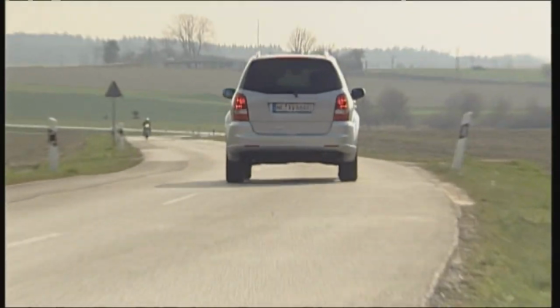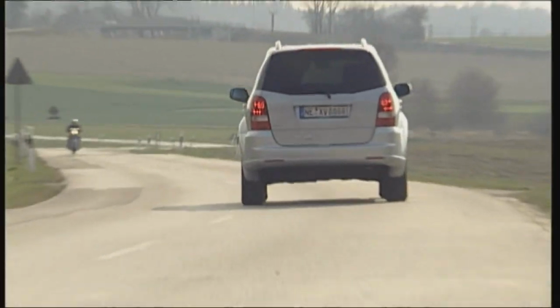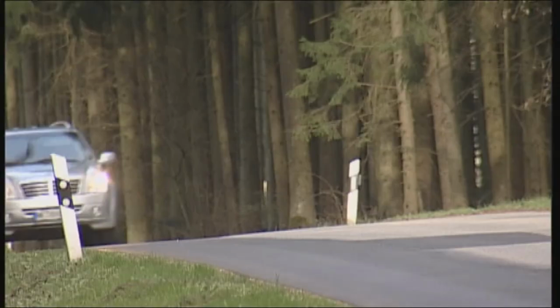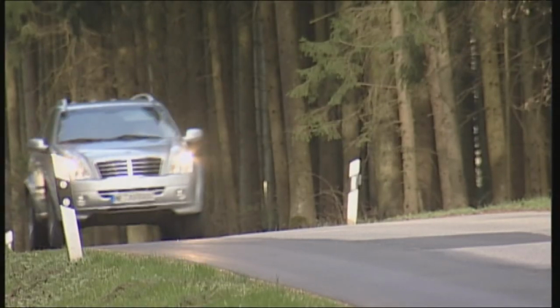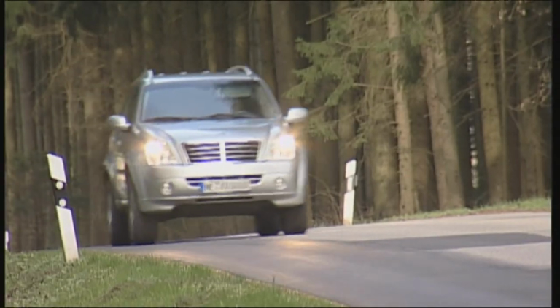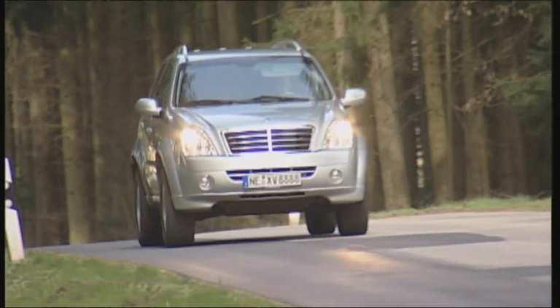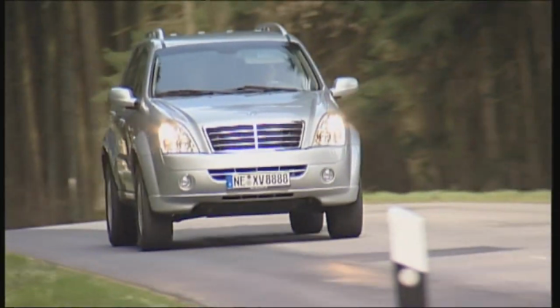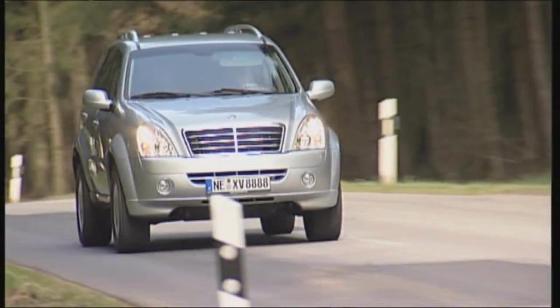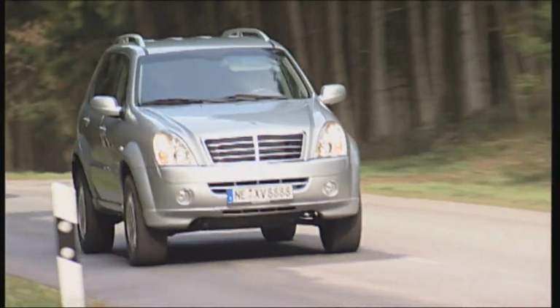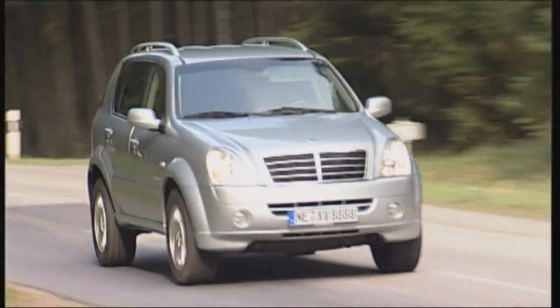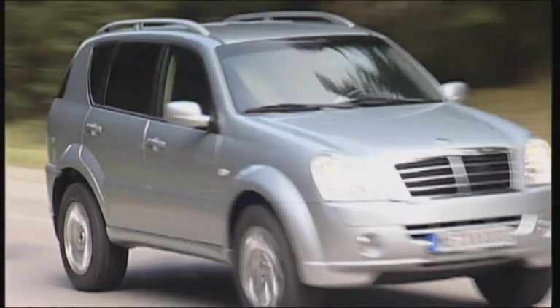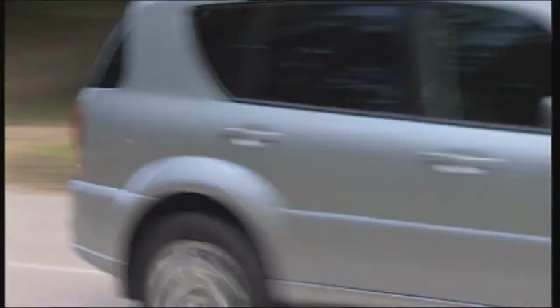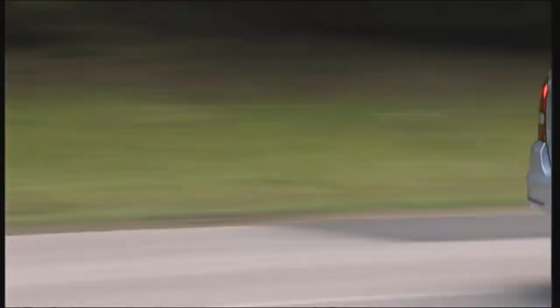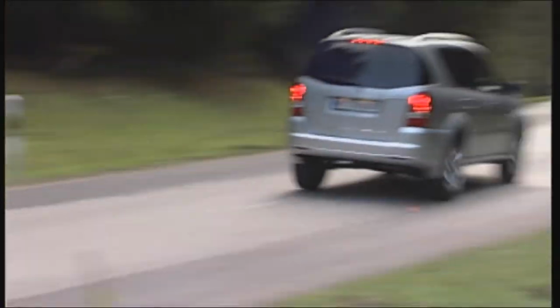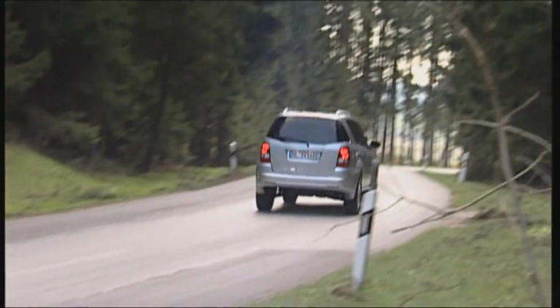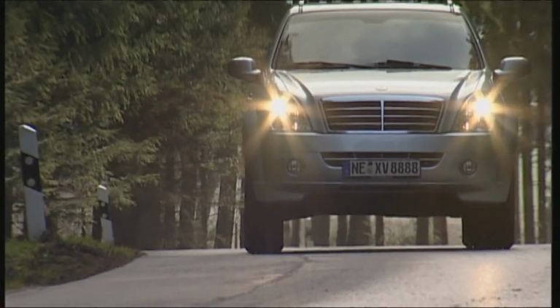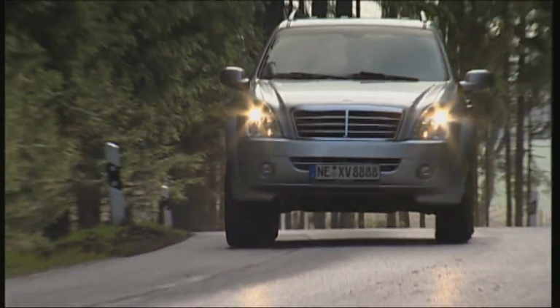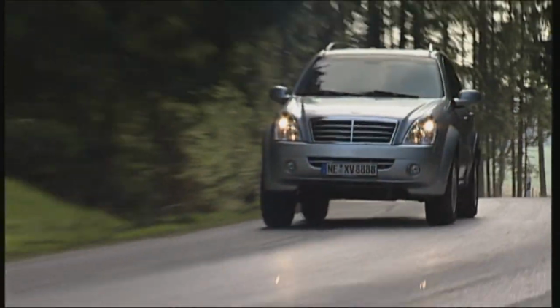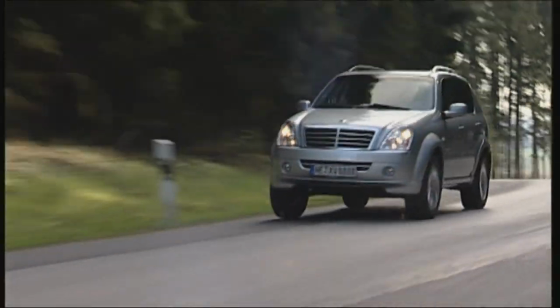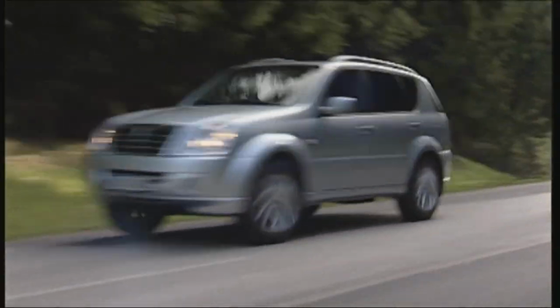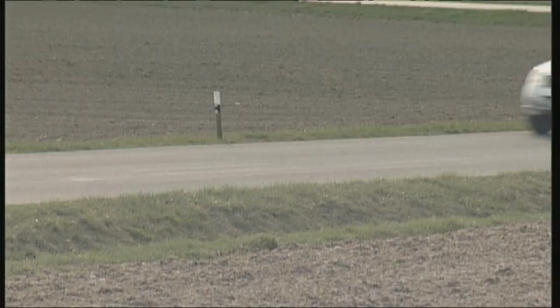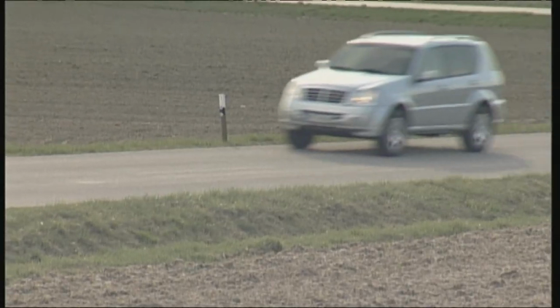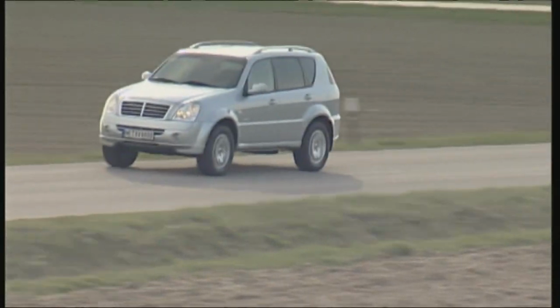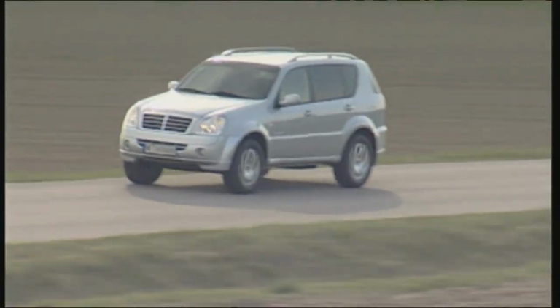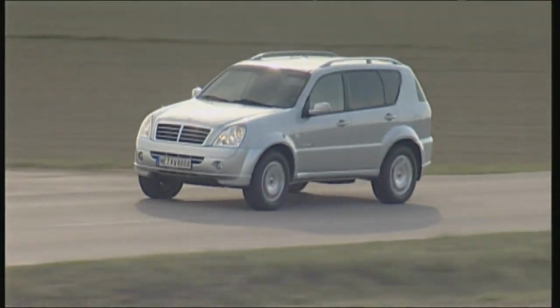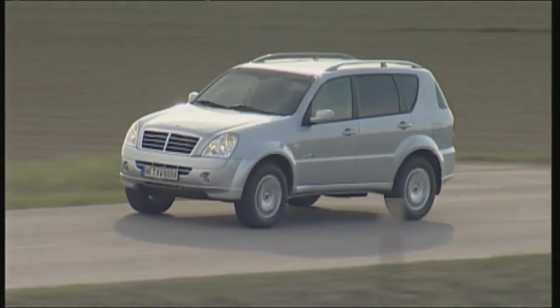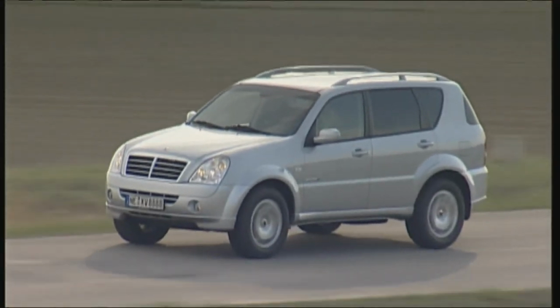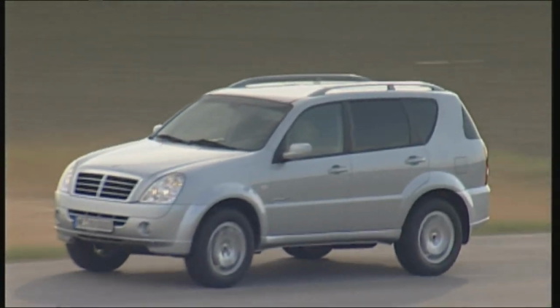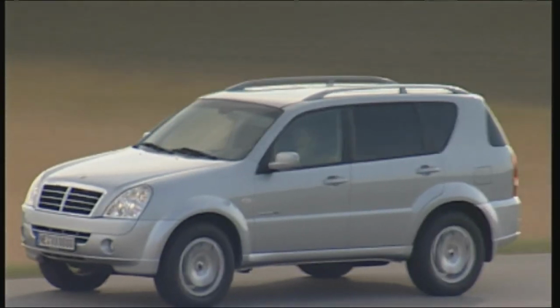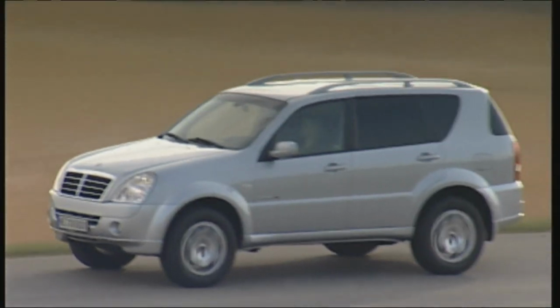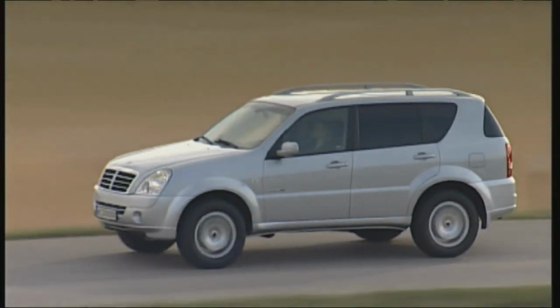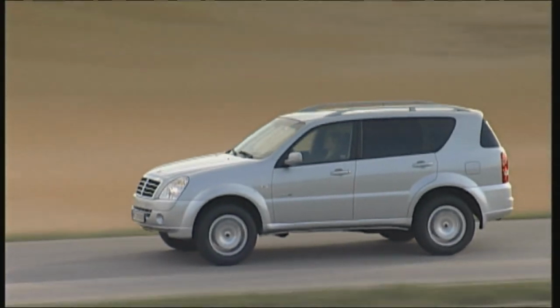Spacious, cheap, and able to tow 3.5 tons — these are the Rexton's claims to fame. You get a whole lot of car for your money. For 40,000 euros, you can't even buy an entry model made by SsangYong's European competitors.